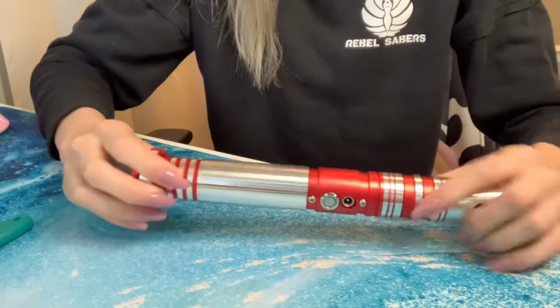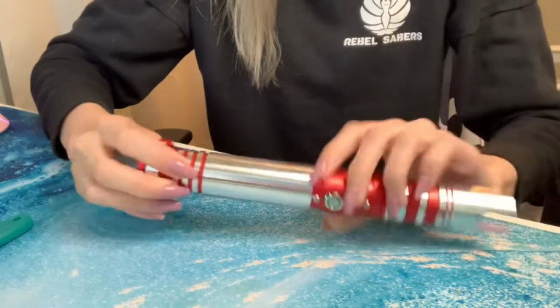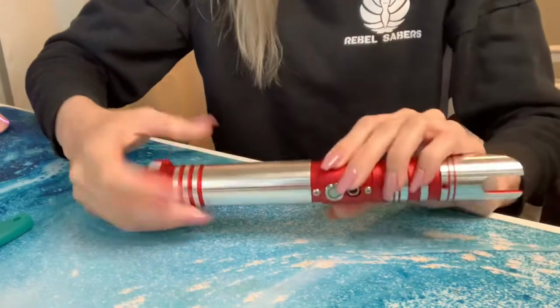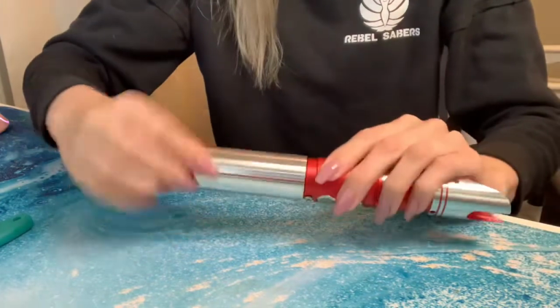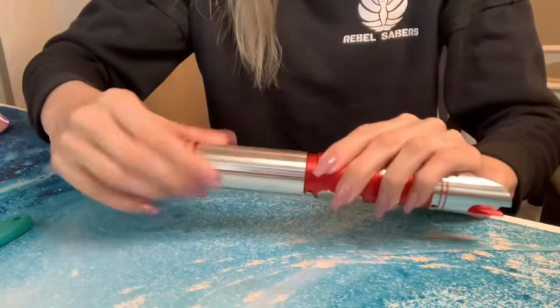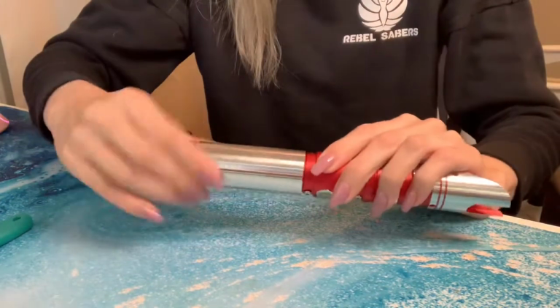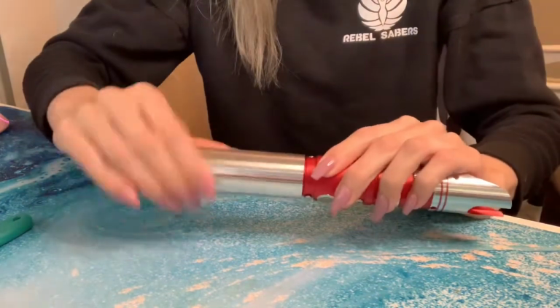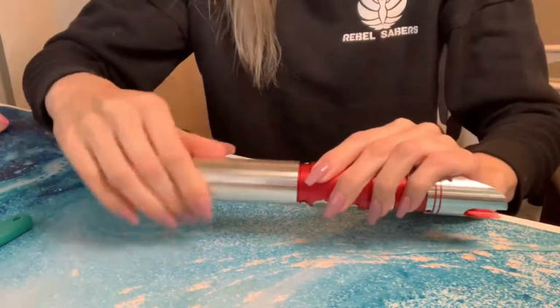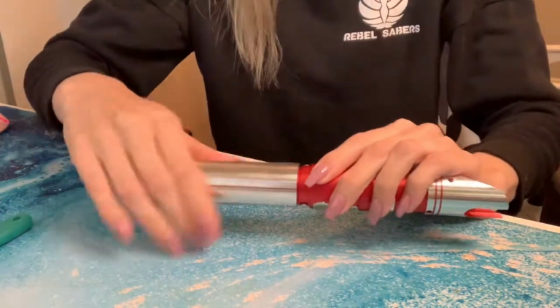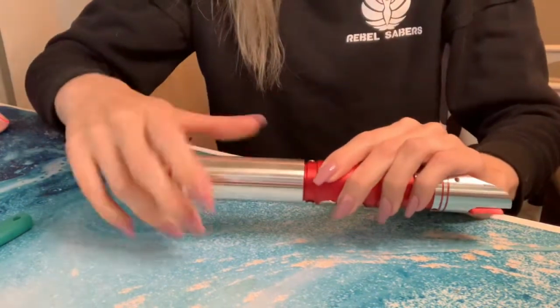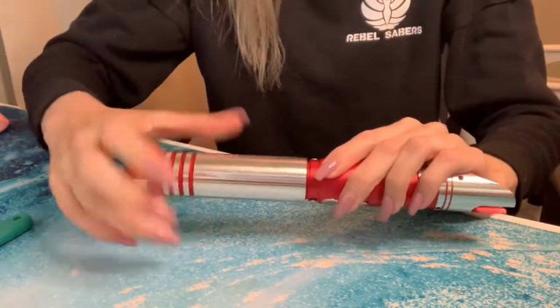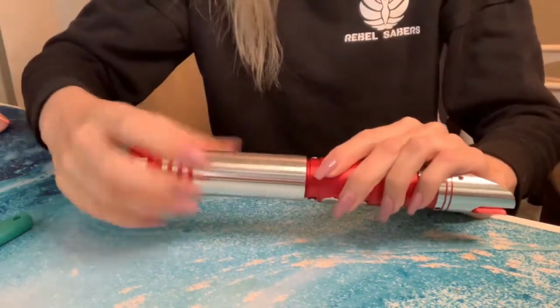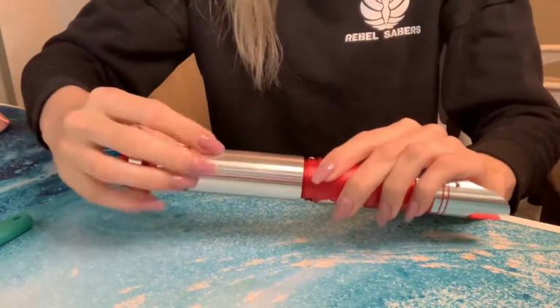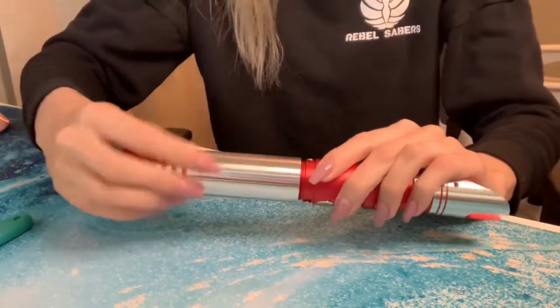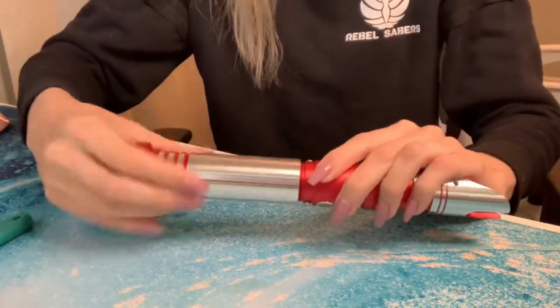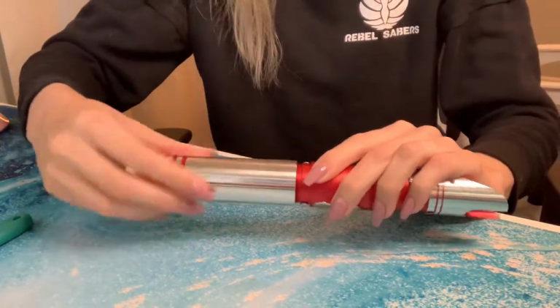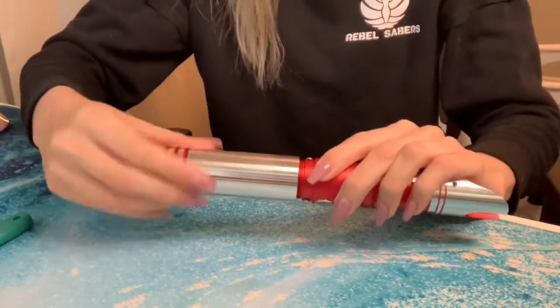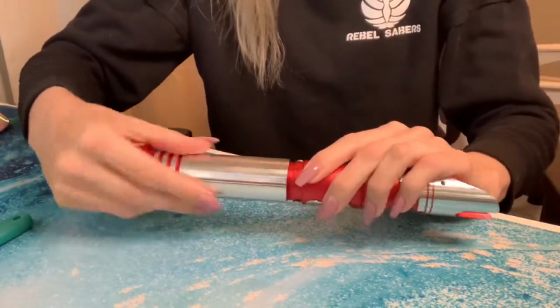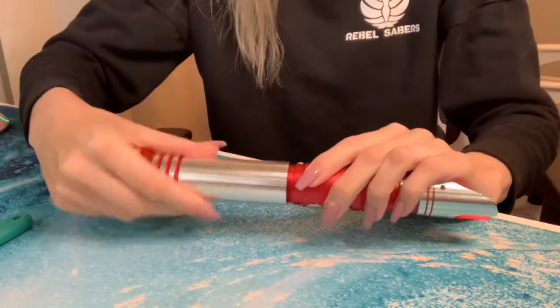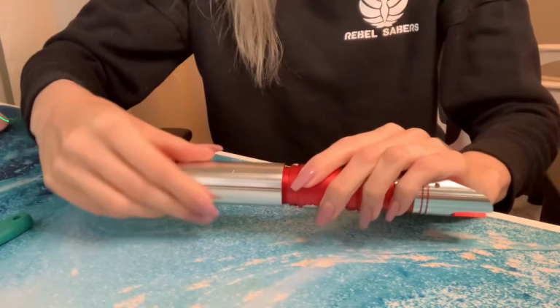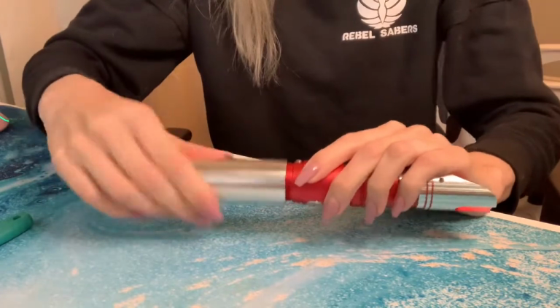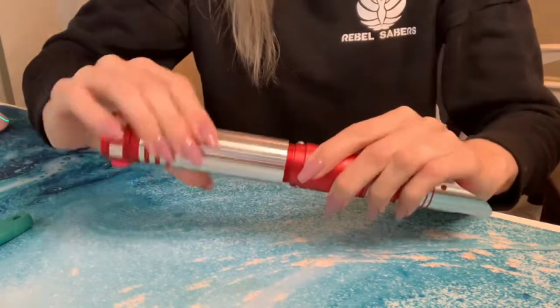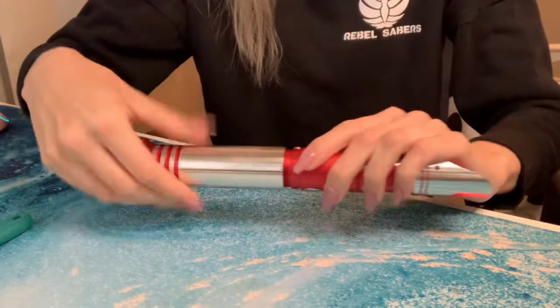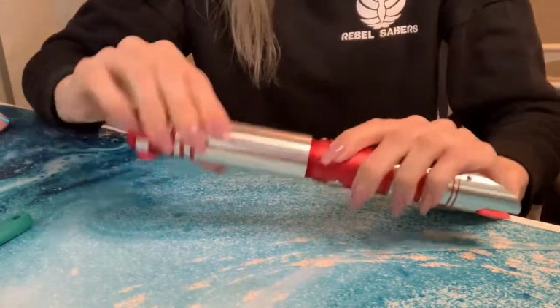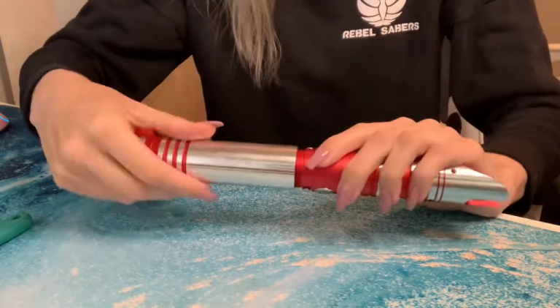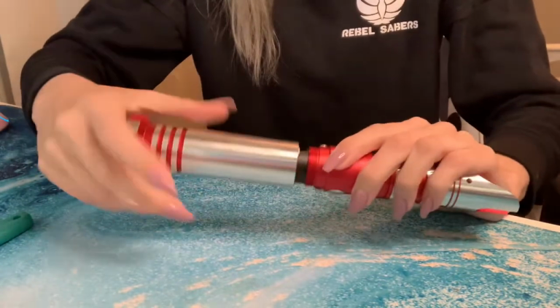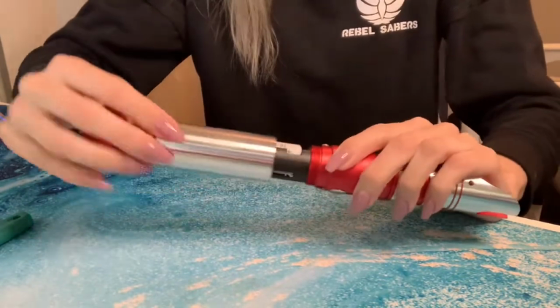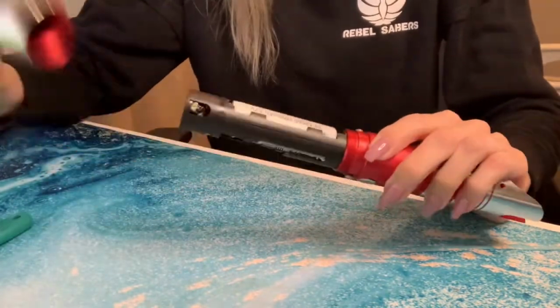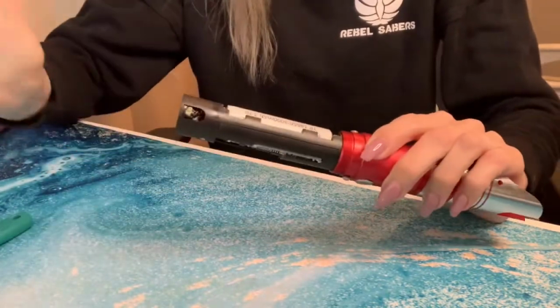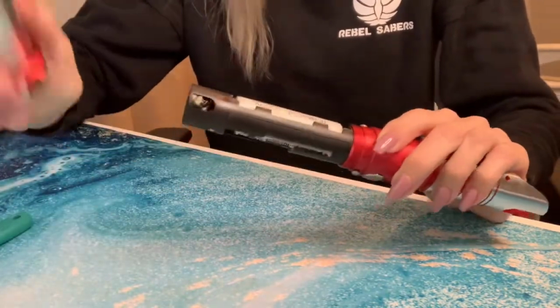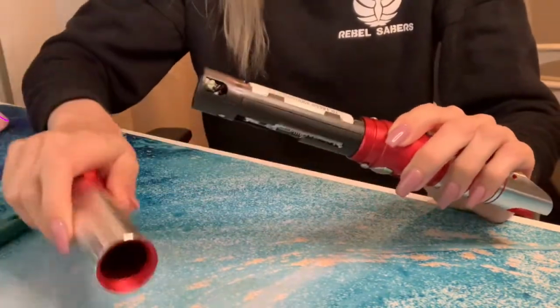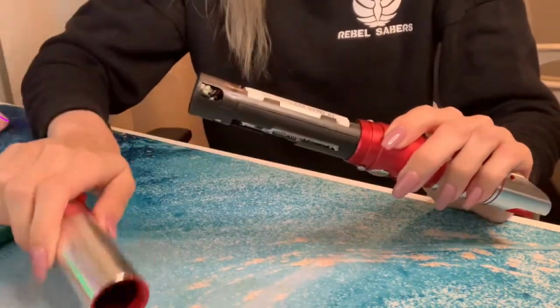You will just untwist the hilt below the power button — twist, twist, twist — and then the entire grip section will come off.